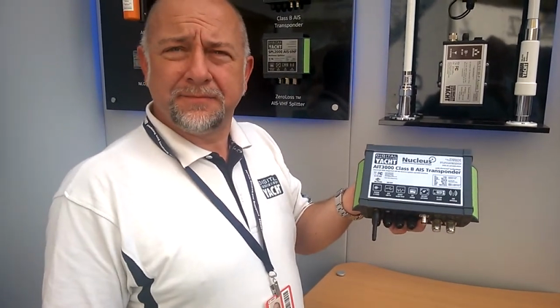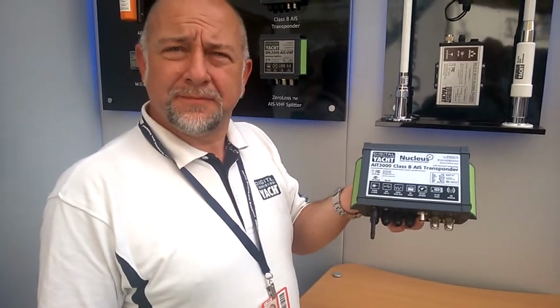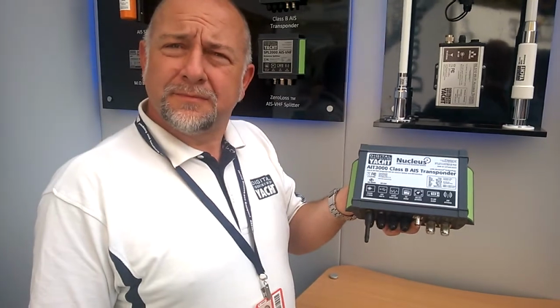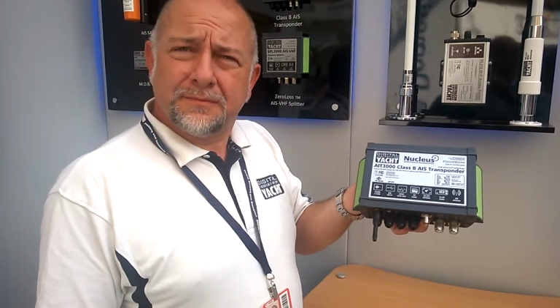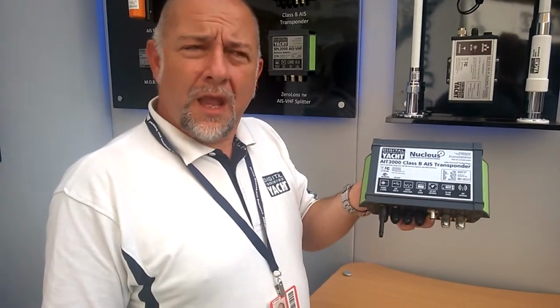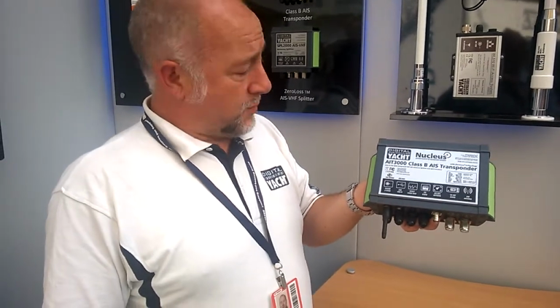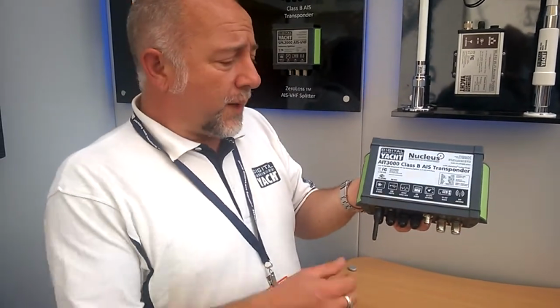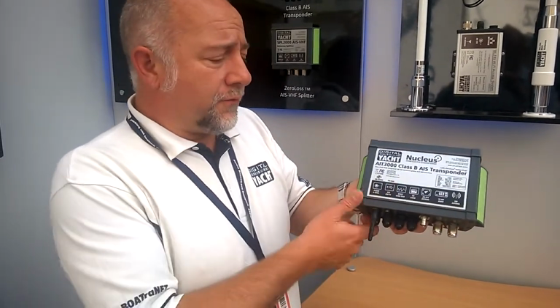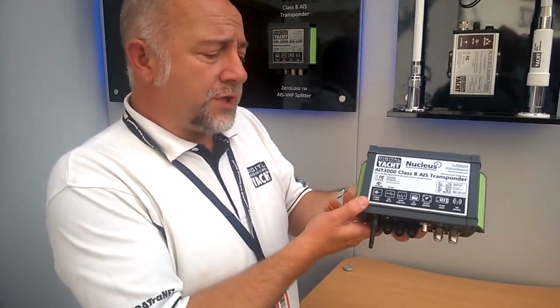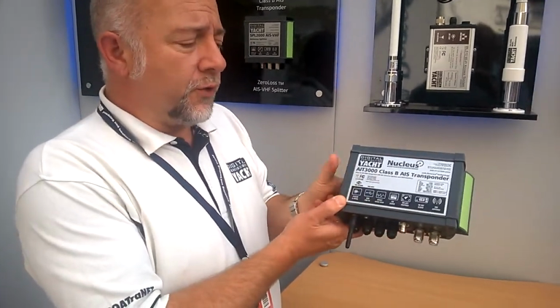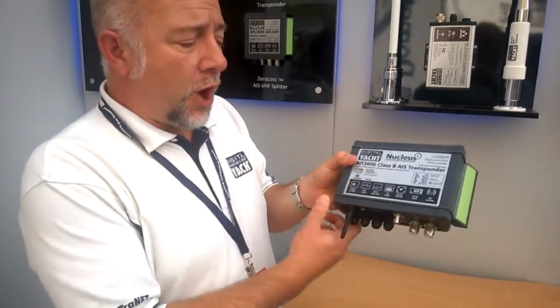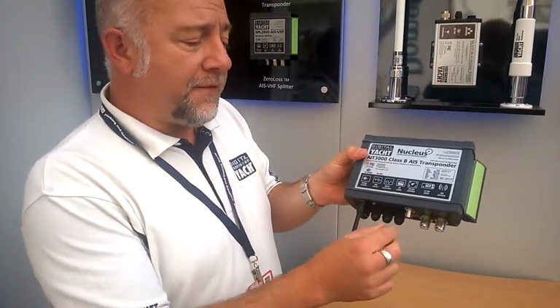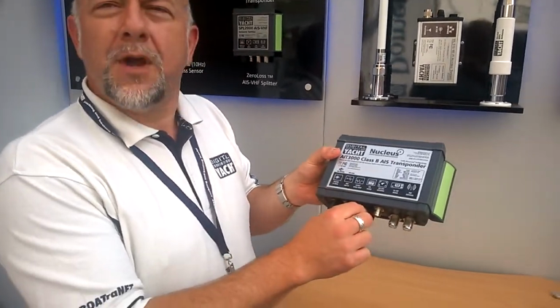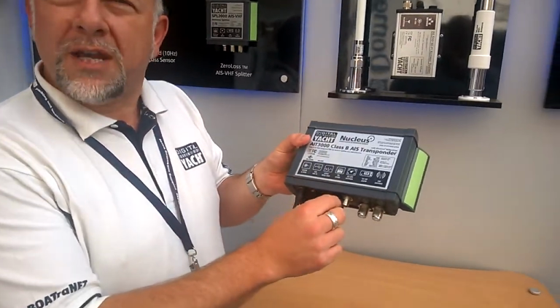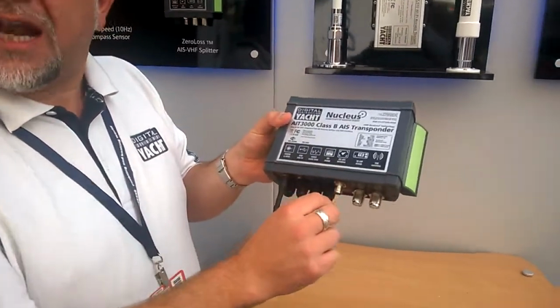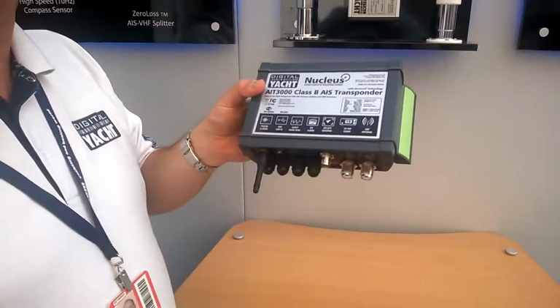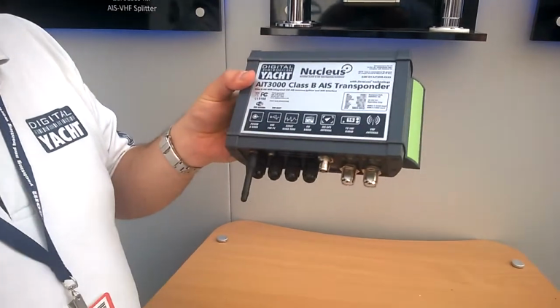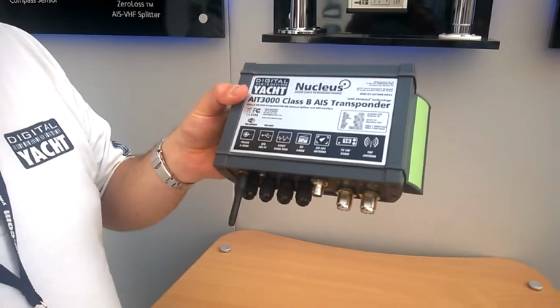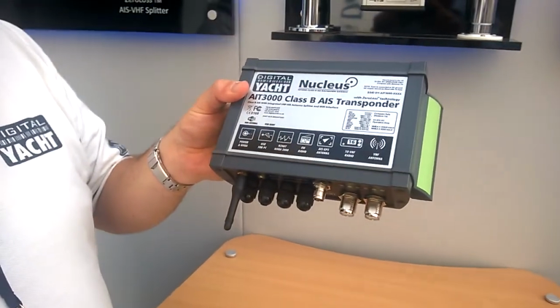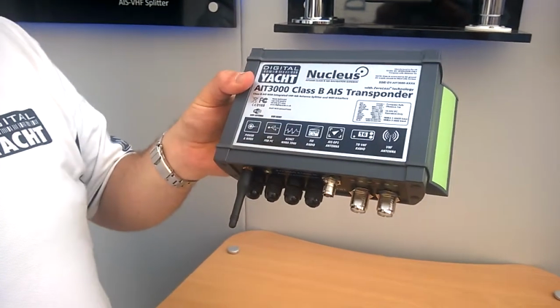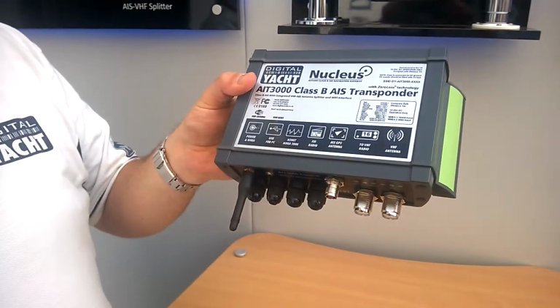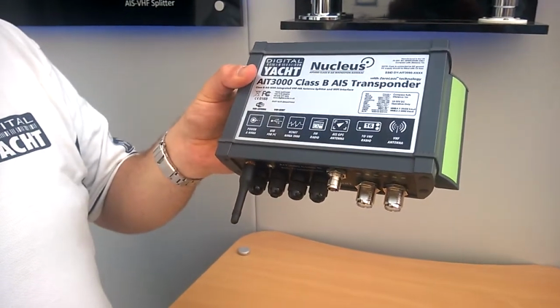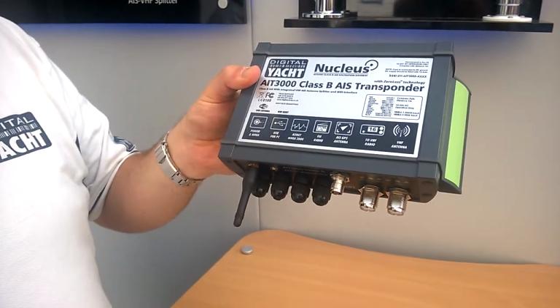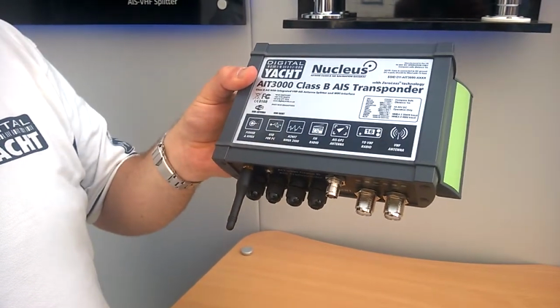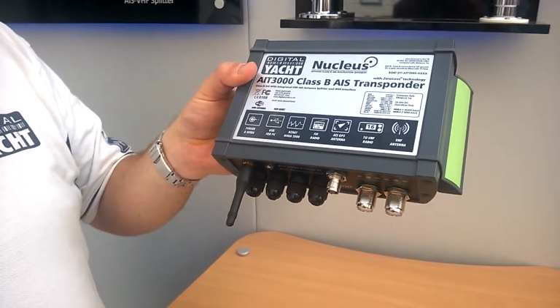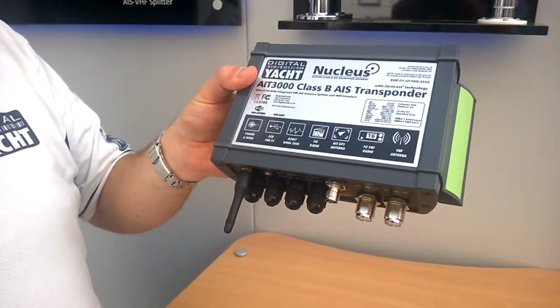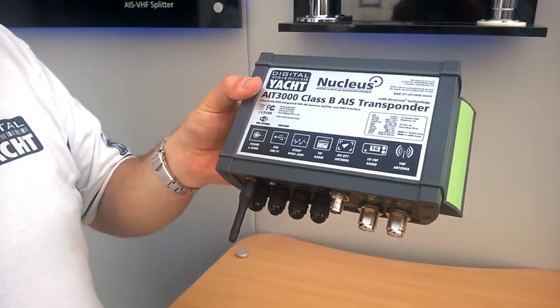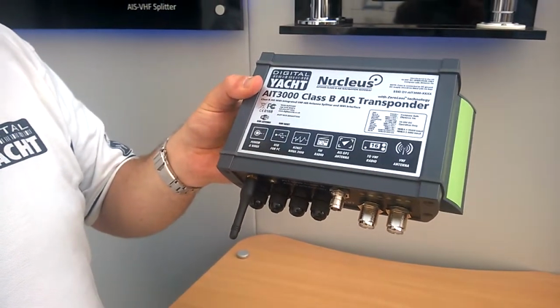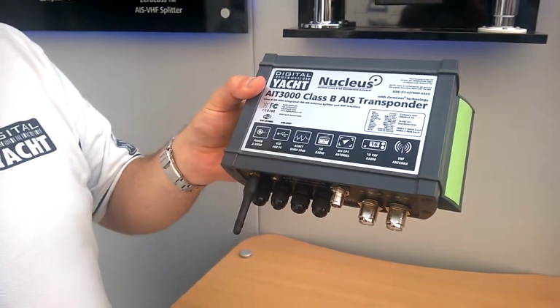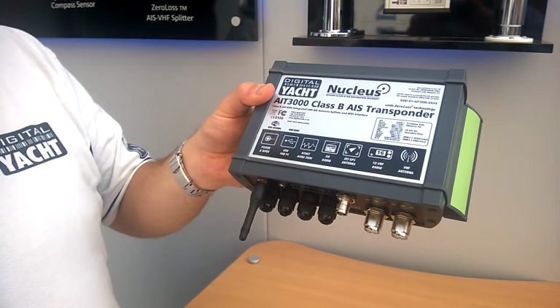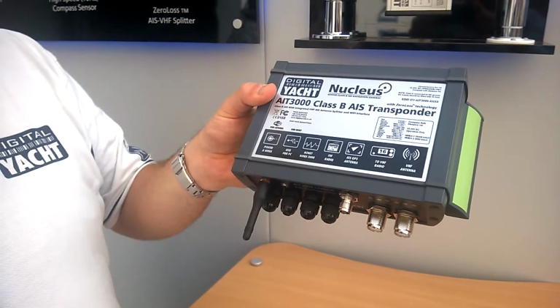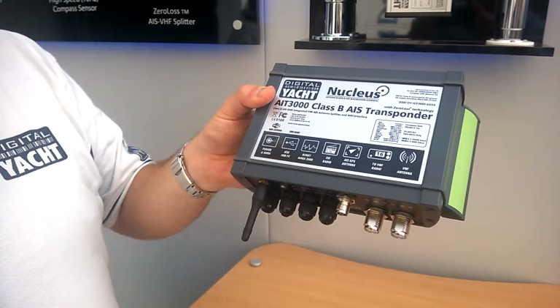And in terms of features, 12 and 24 volts? Yes, 12 and 24 volts. You've also got an FM radio connection as well, so you can use the VHF antenna at the top of the mast to give you excellent FM radio reception.